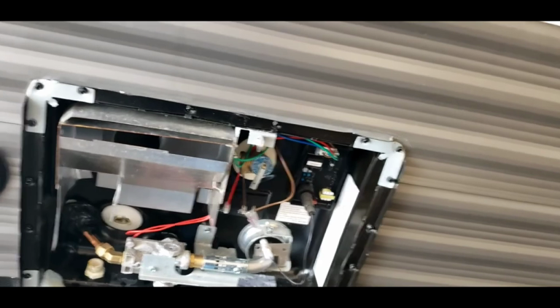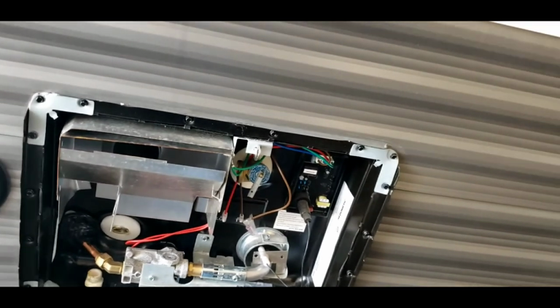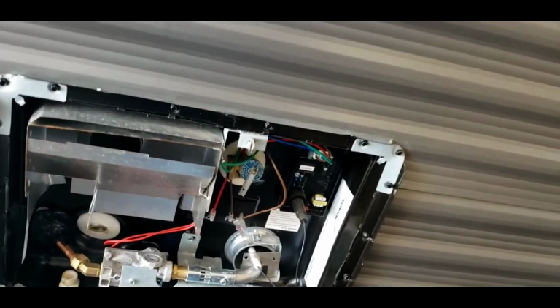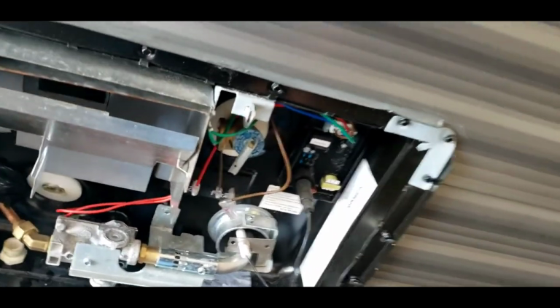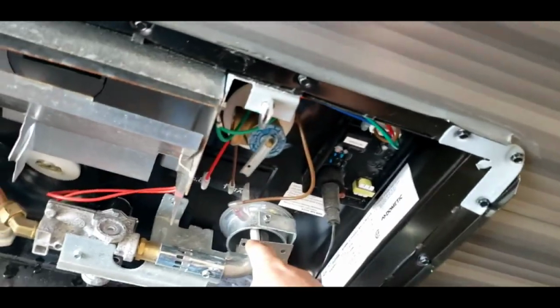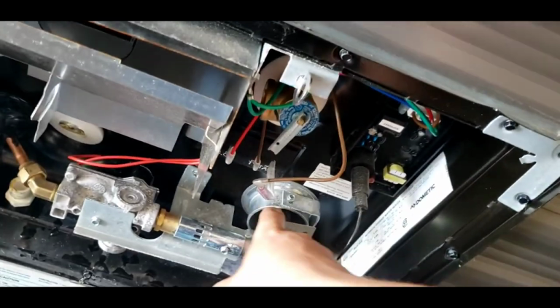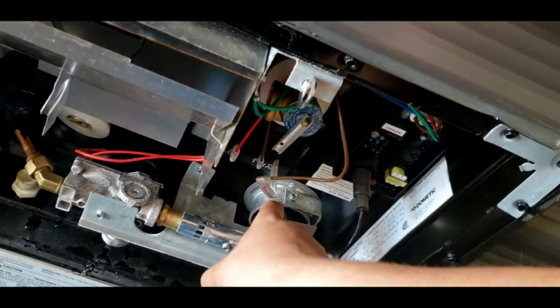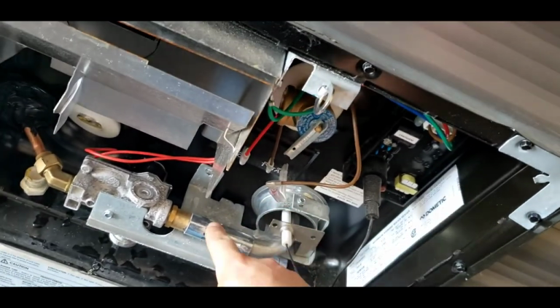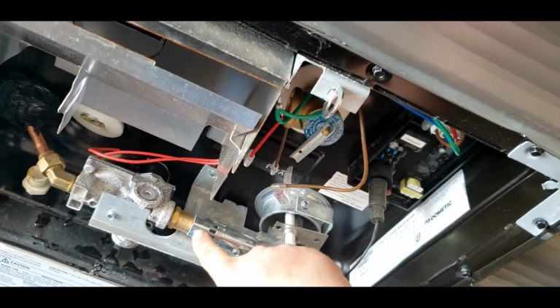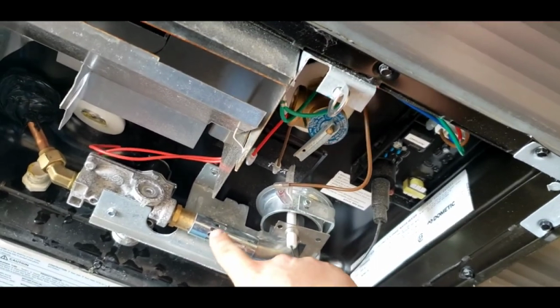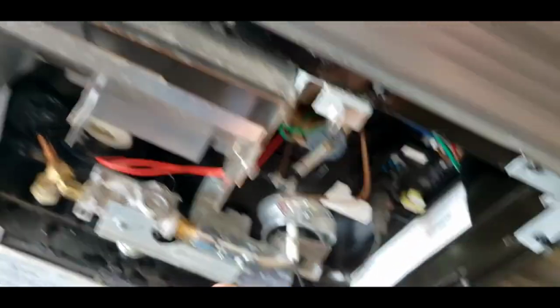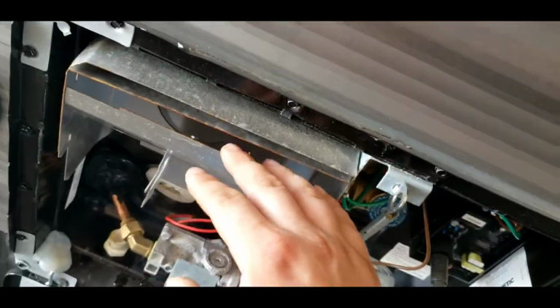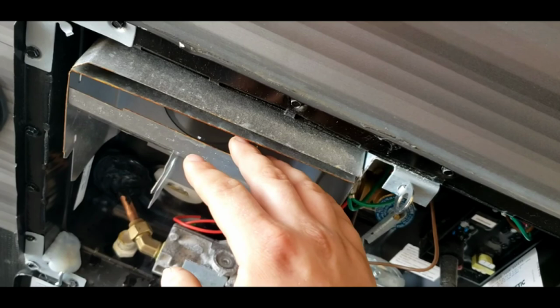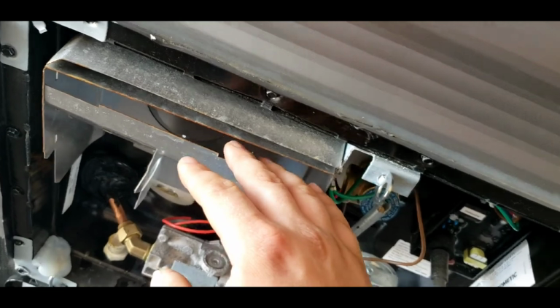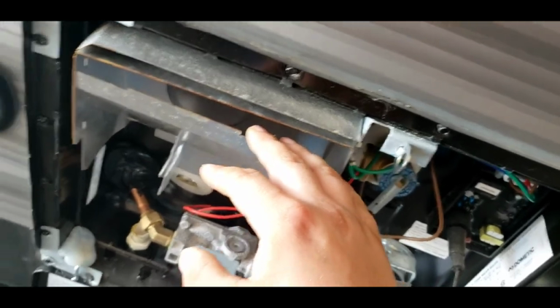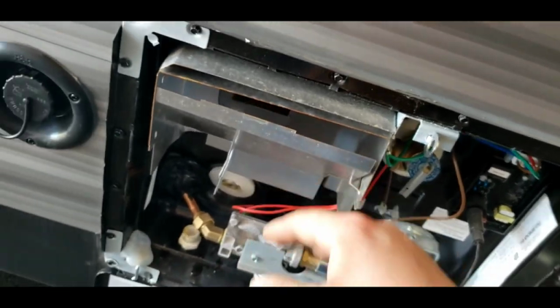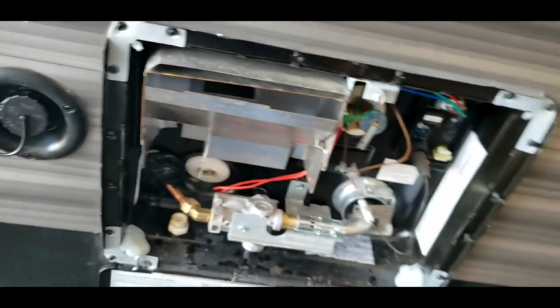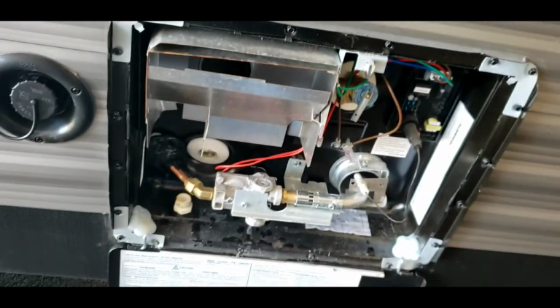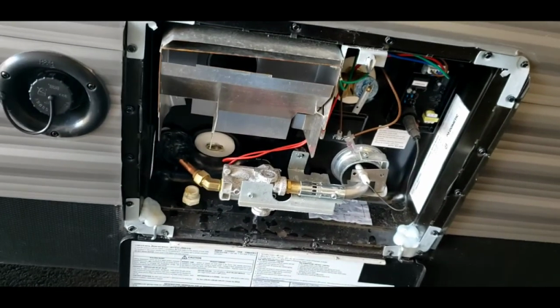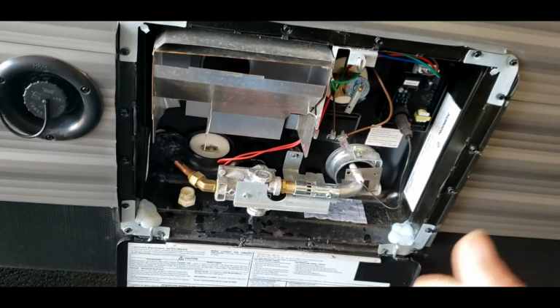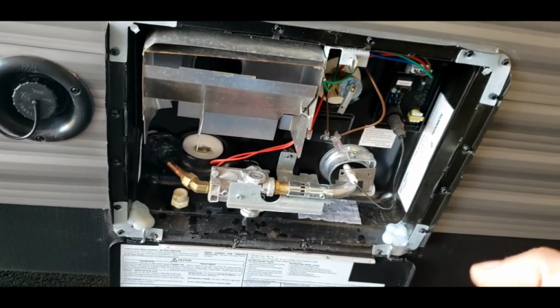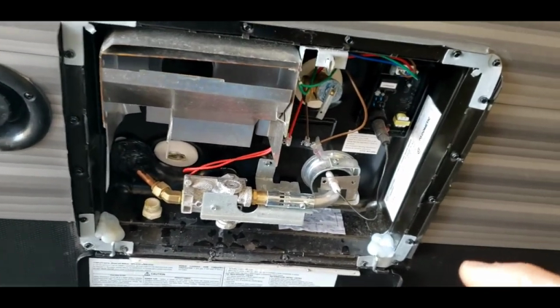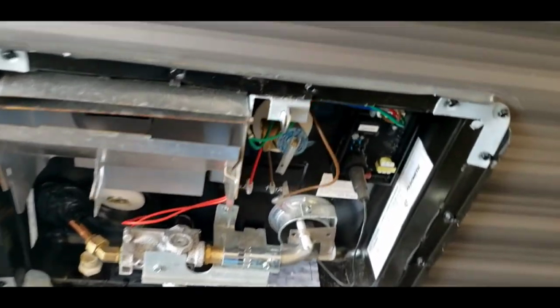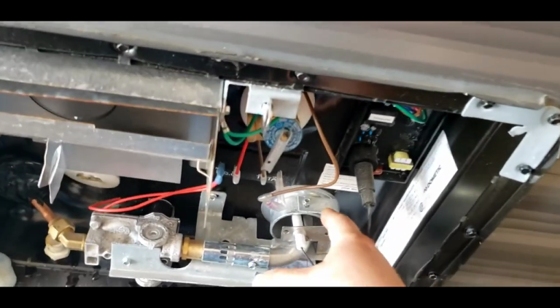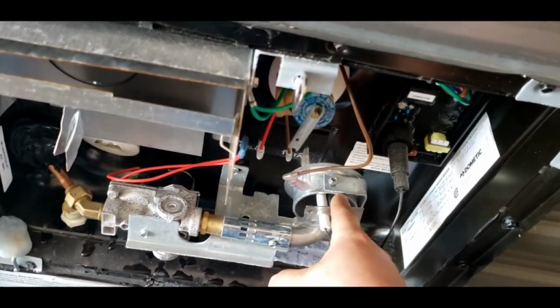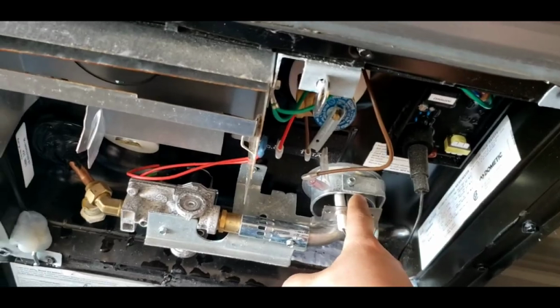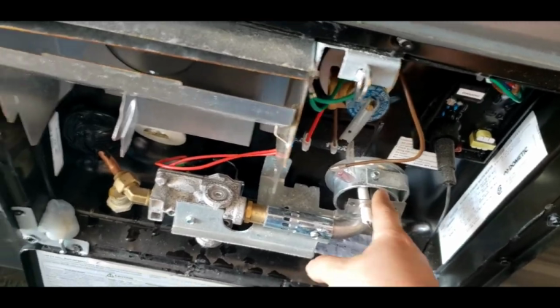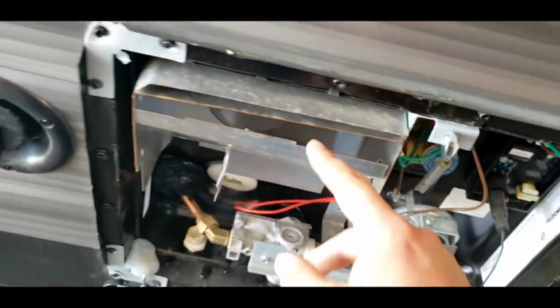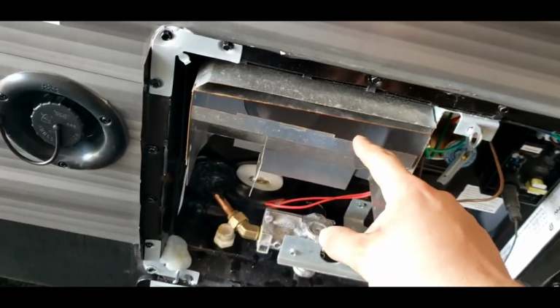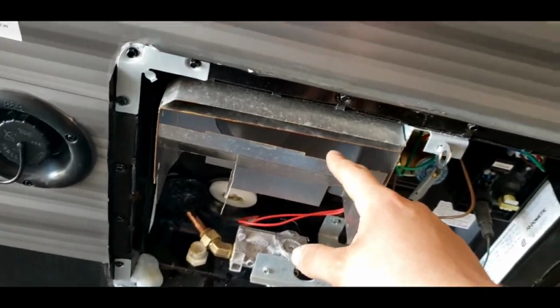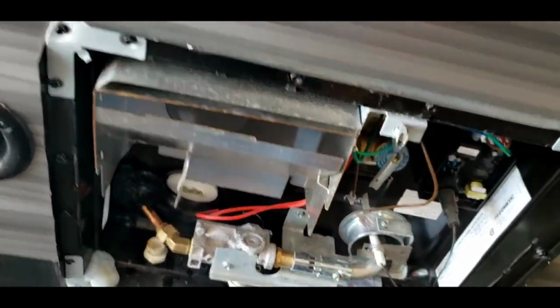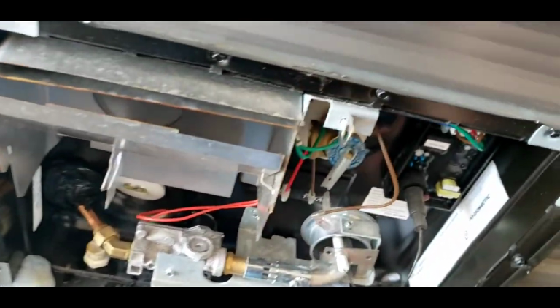I recommend cleaning in here often — make sure this isn't clogged up. You can use compressed air, just keep in mind whatever you blow in through here is going to come out here, so just be careful.